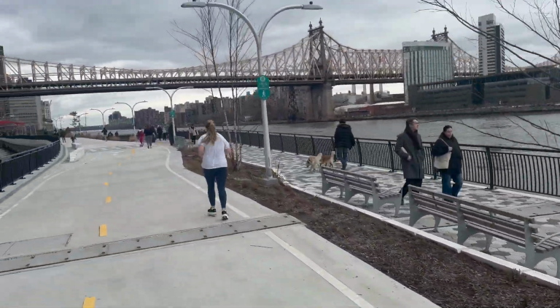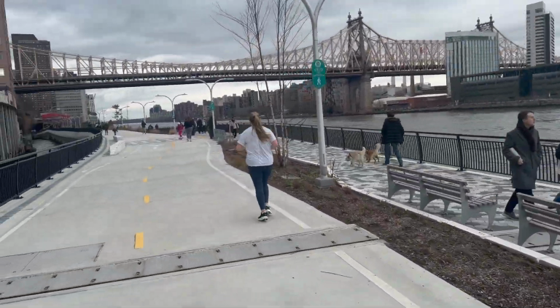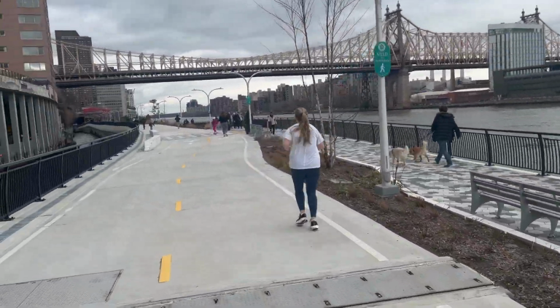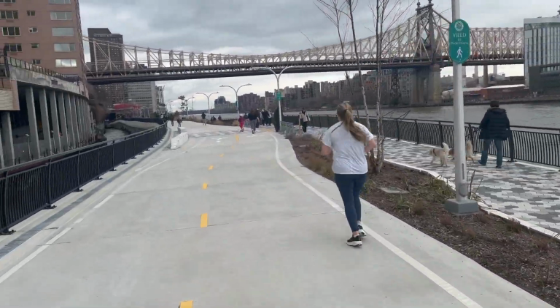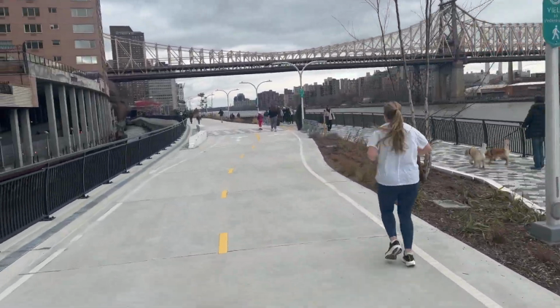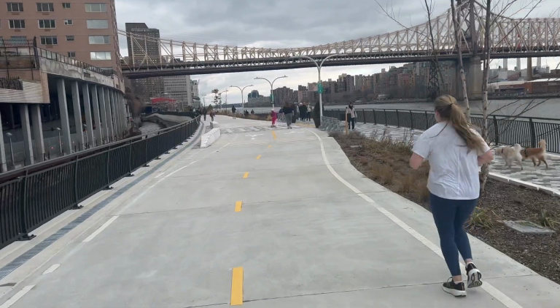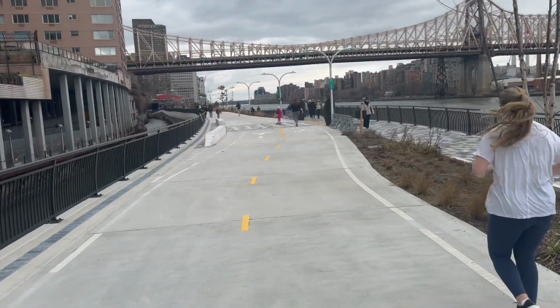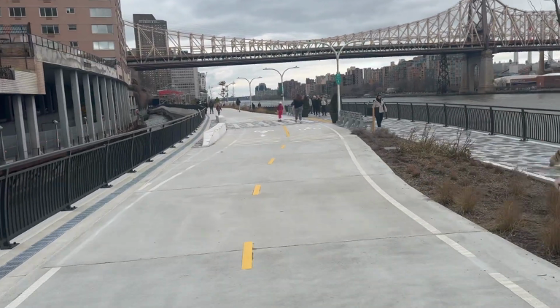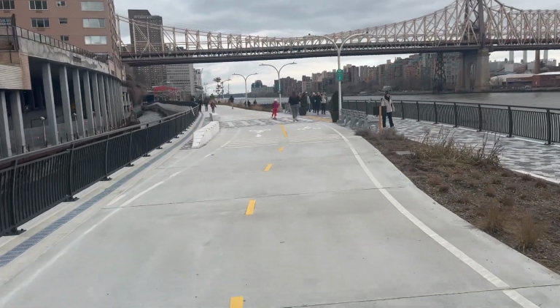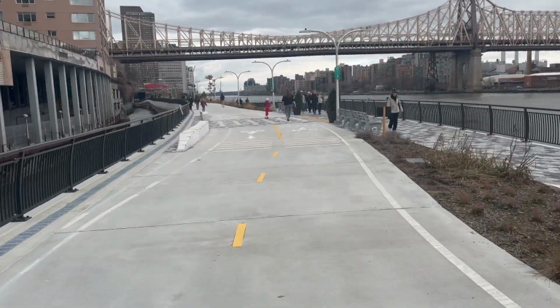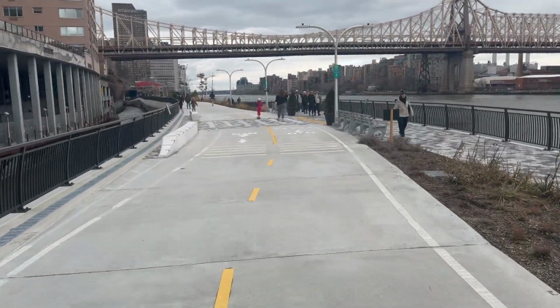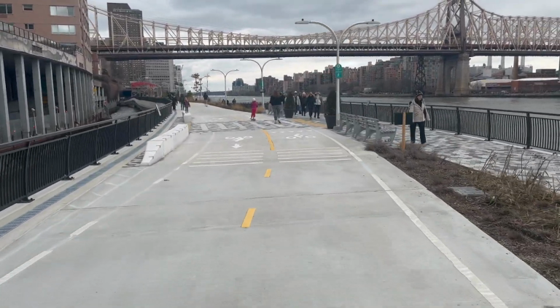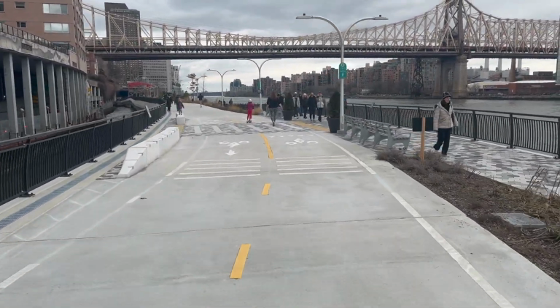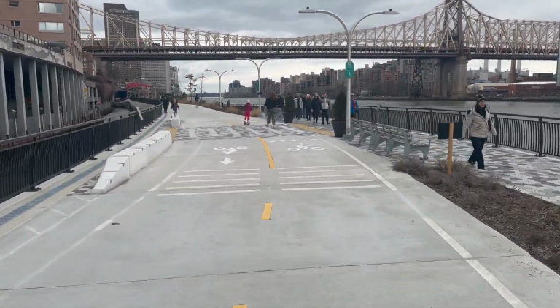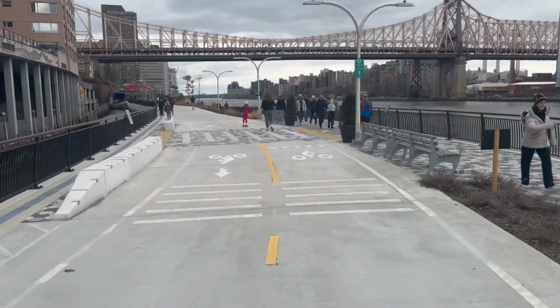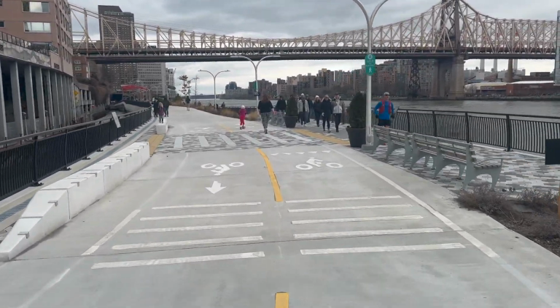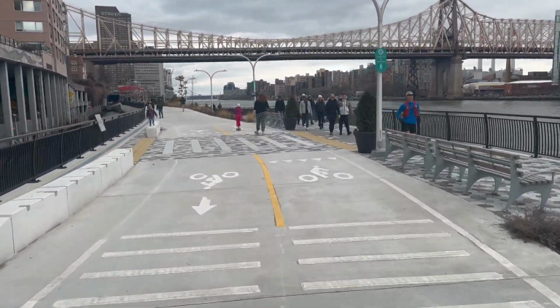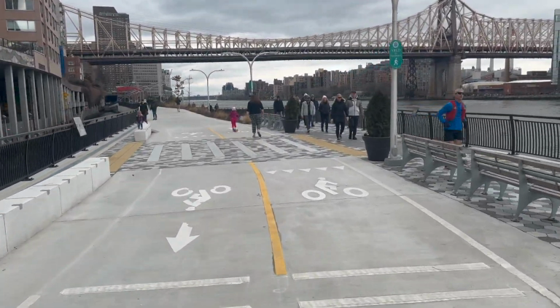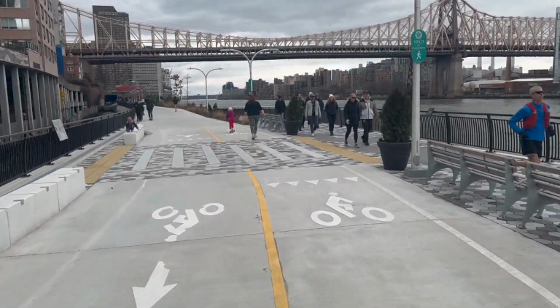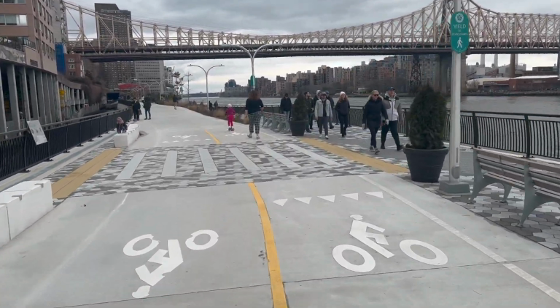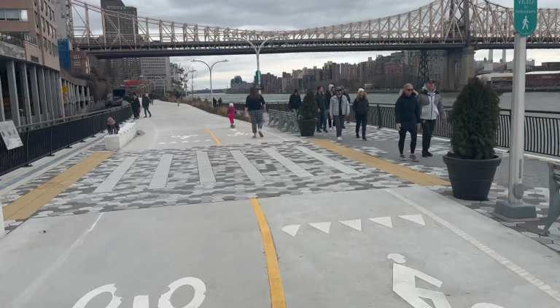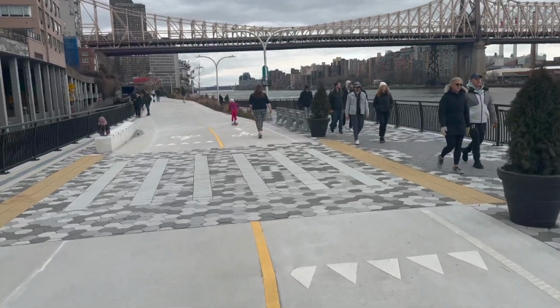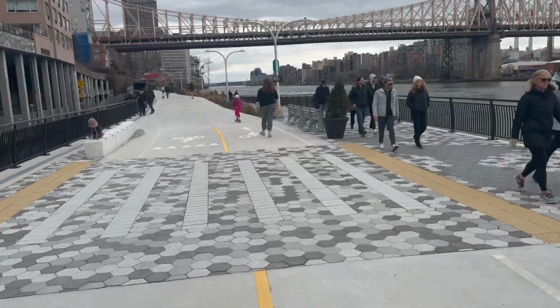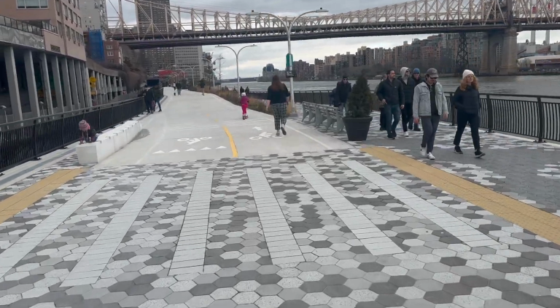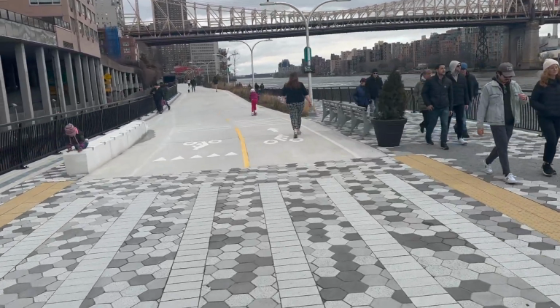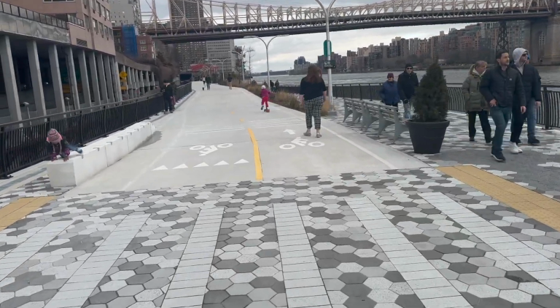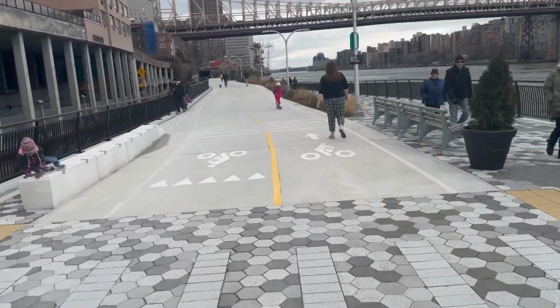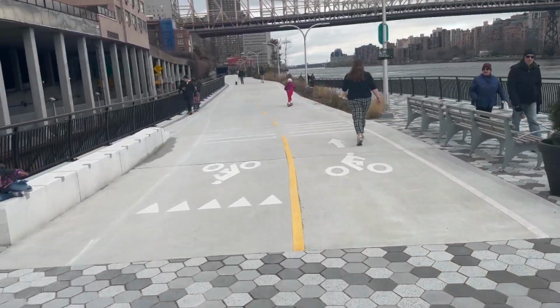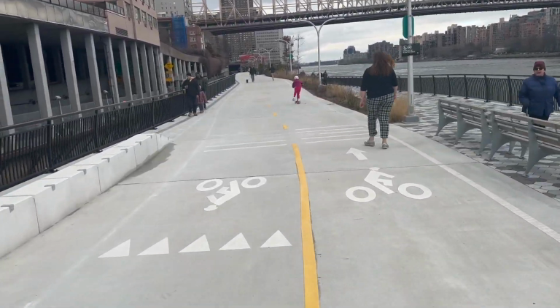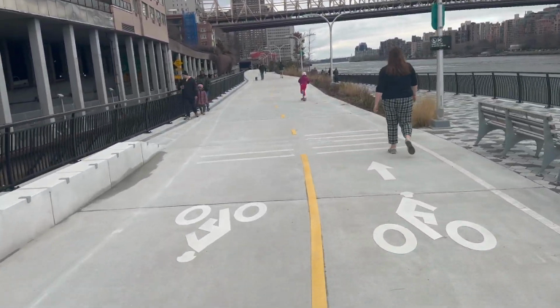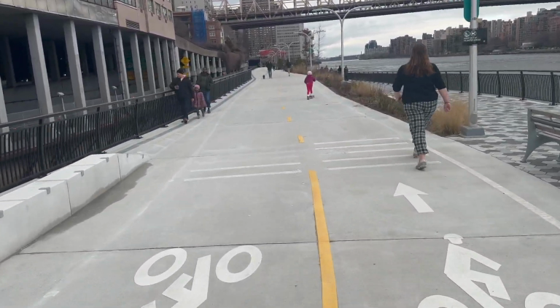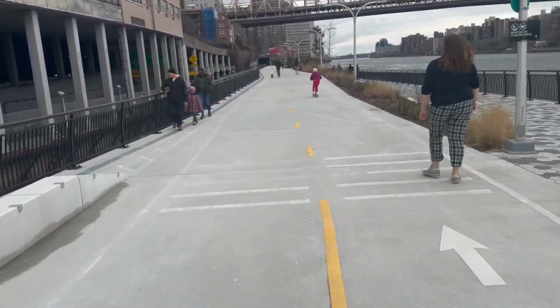The path is pretty well used, surprisingly, on a cold day. It's about 40 degrees today, but it's not stopping anyone from checking this out.